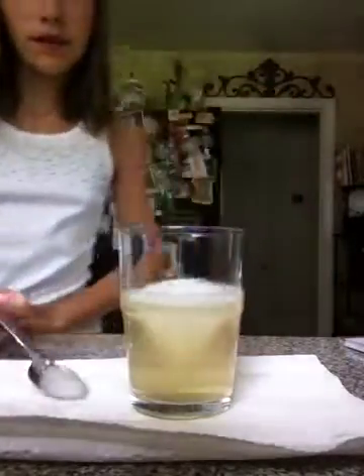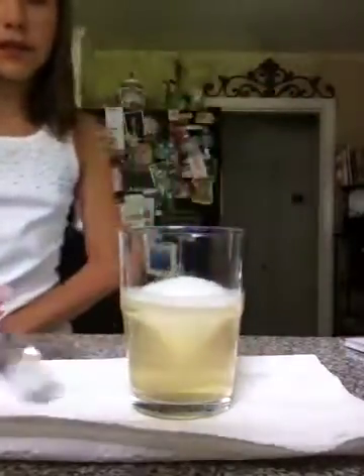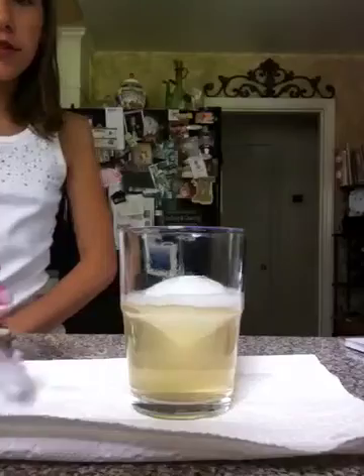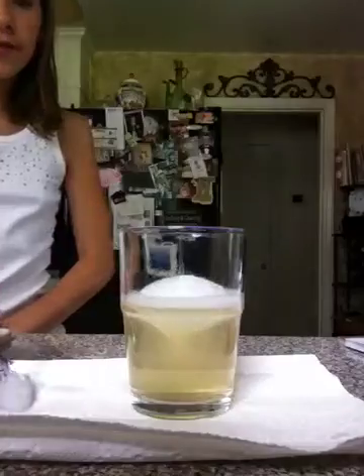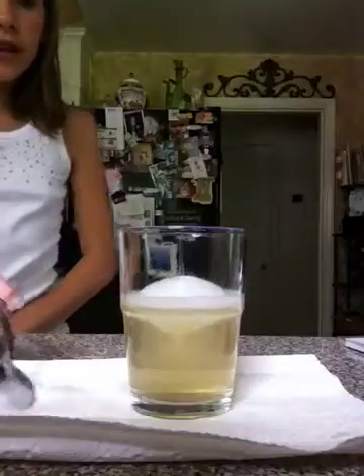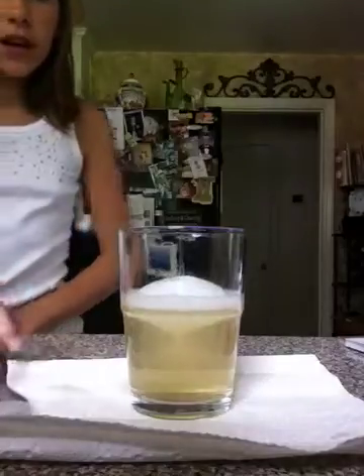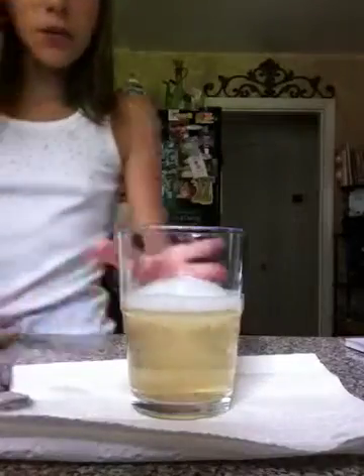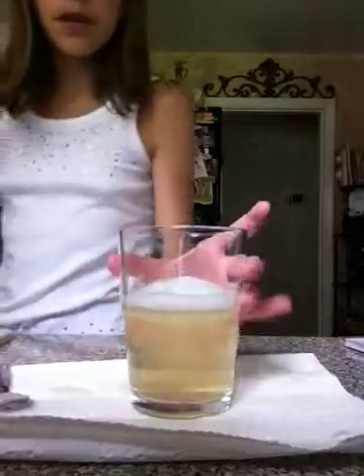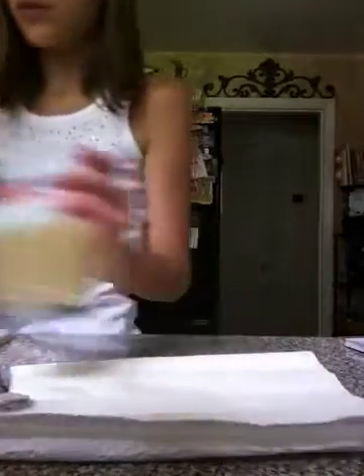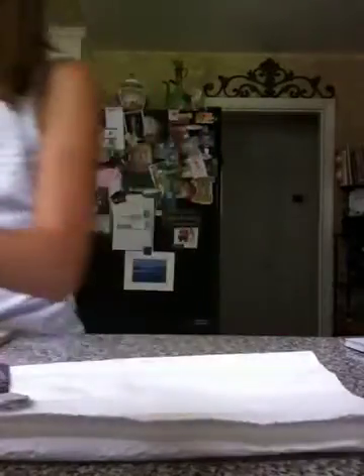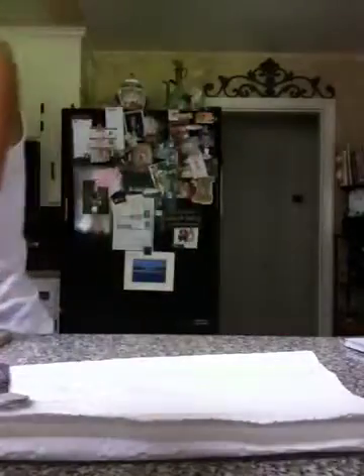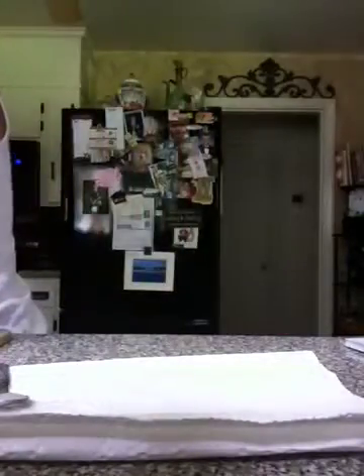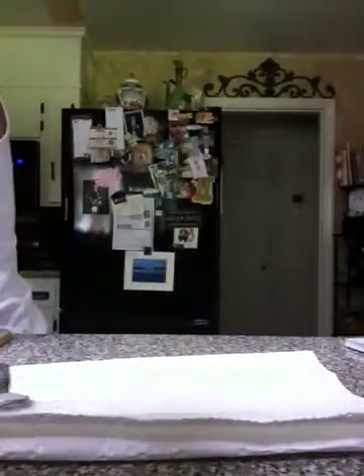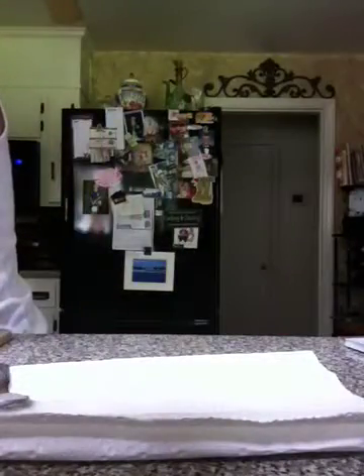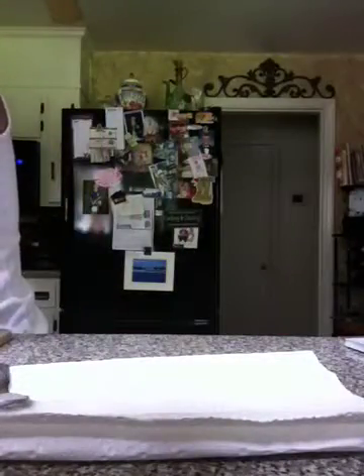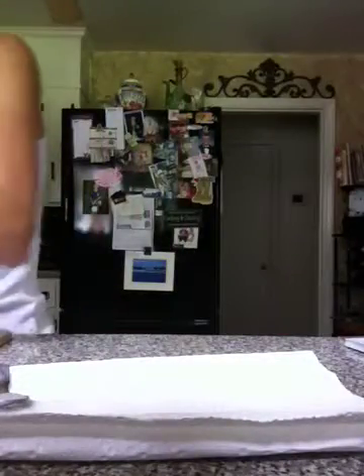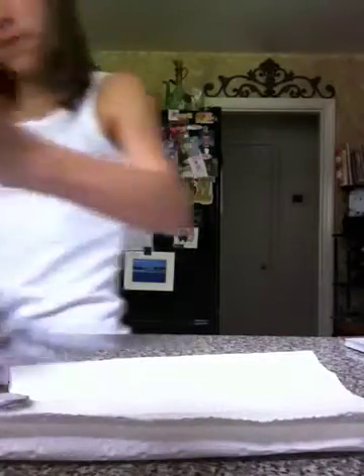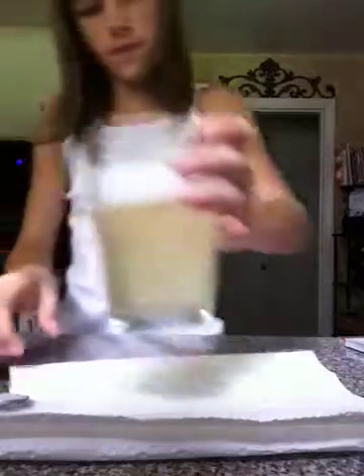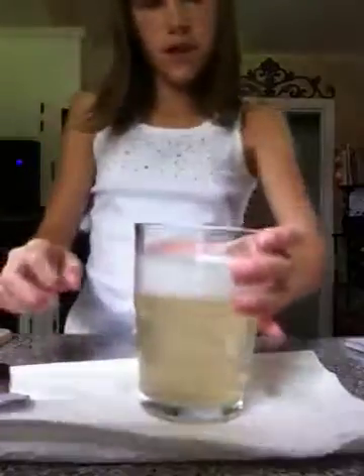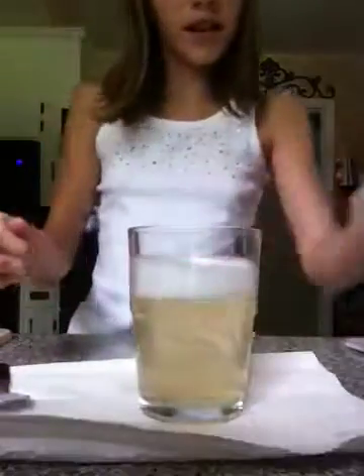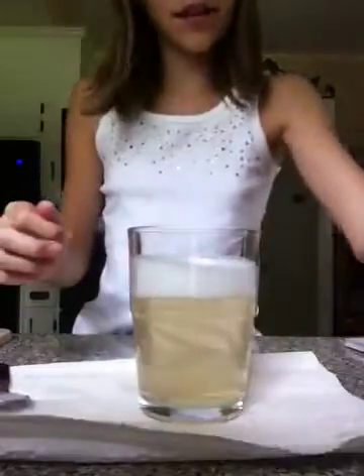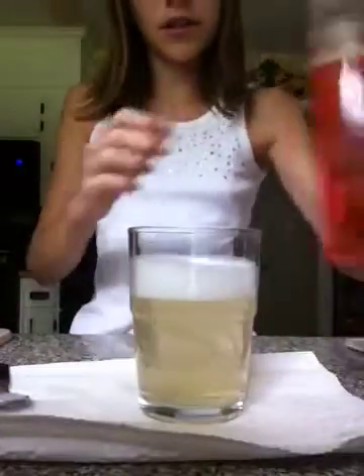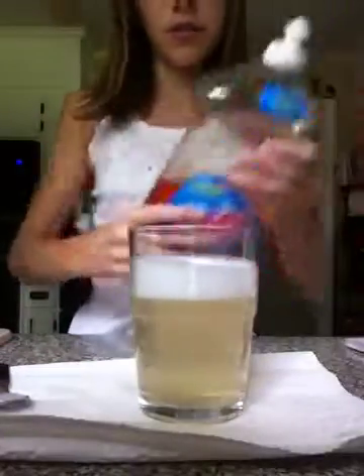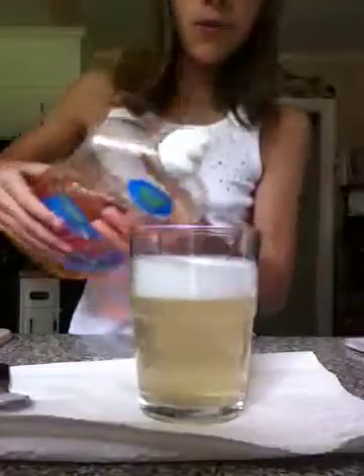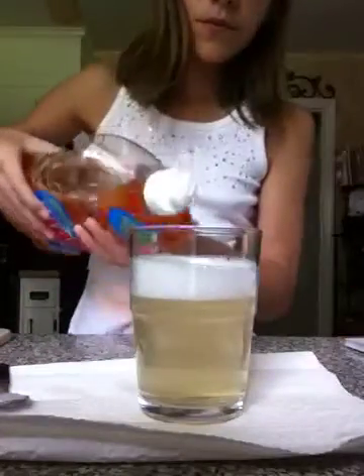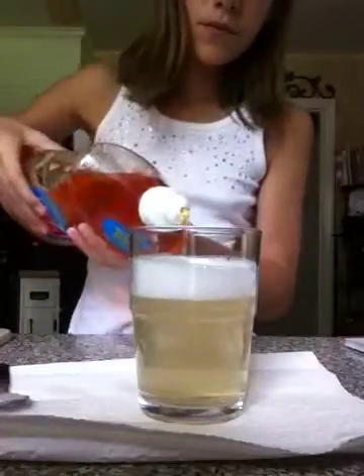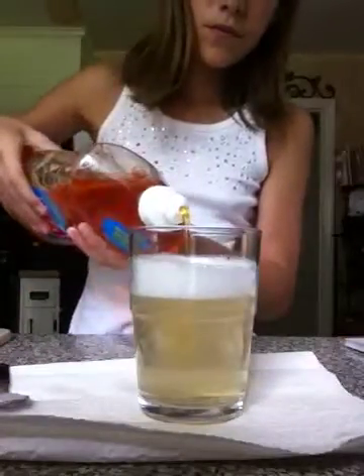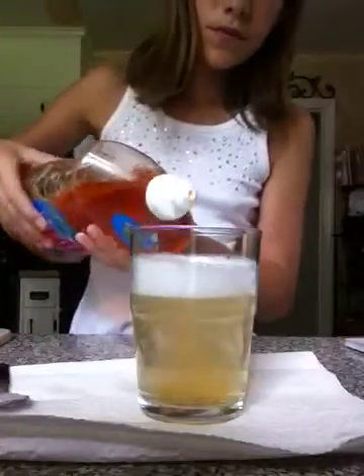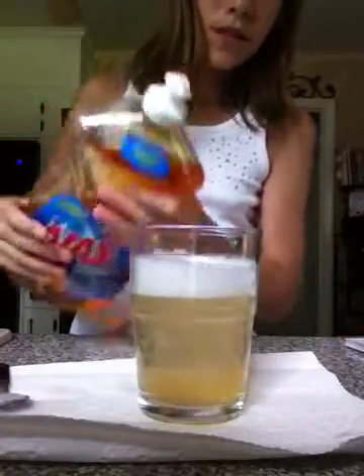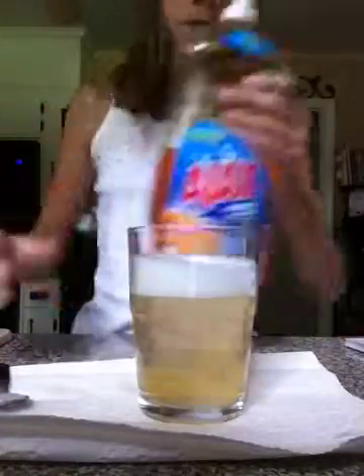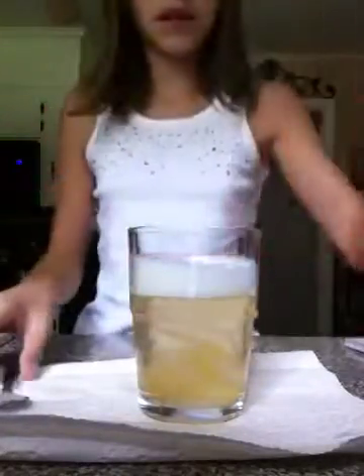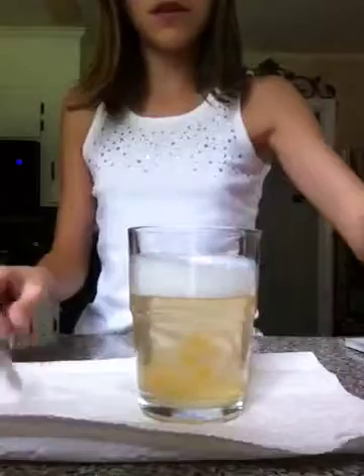That's what makes the tornado. Now I'm going to put a little bit more in there. There we go — and just a little bit more dish soap because it's not as bubbly as it was.